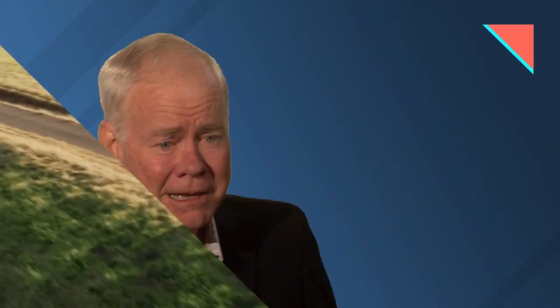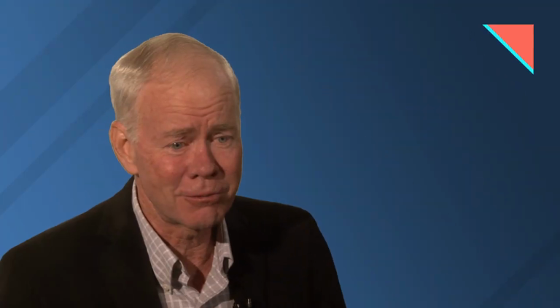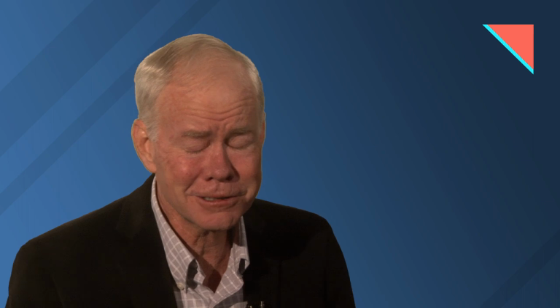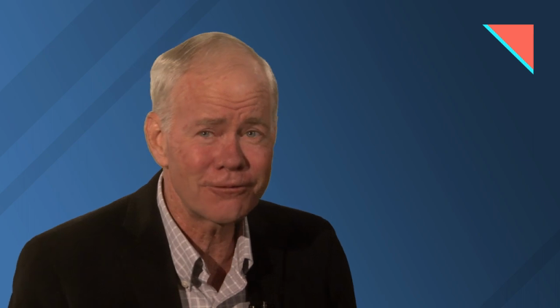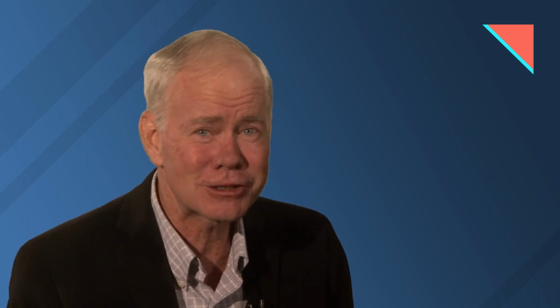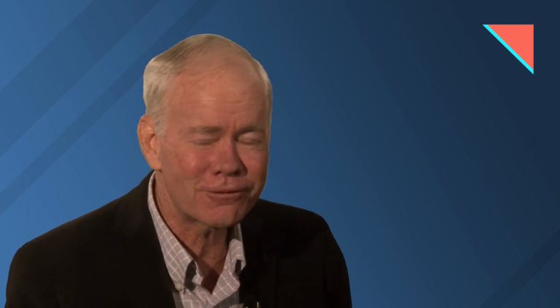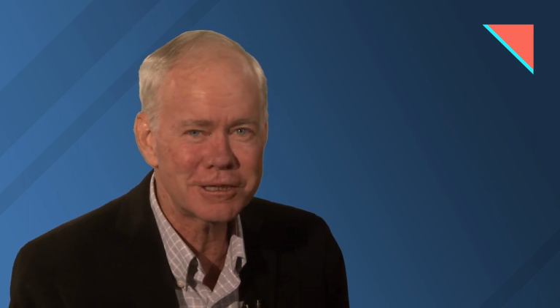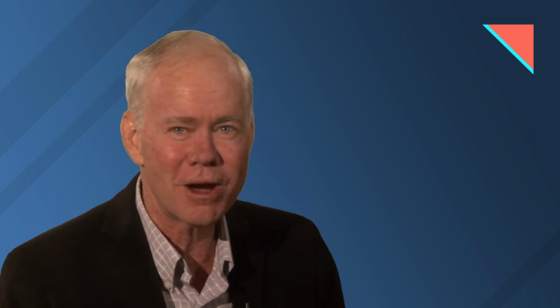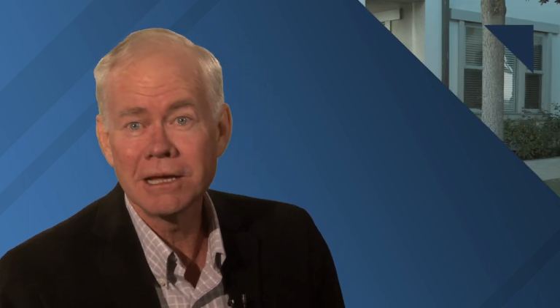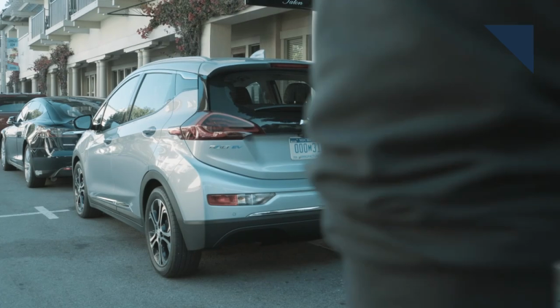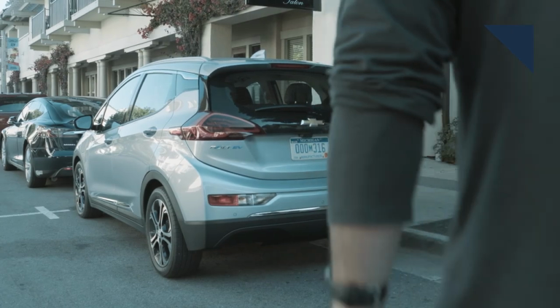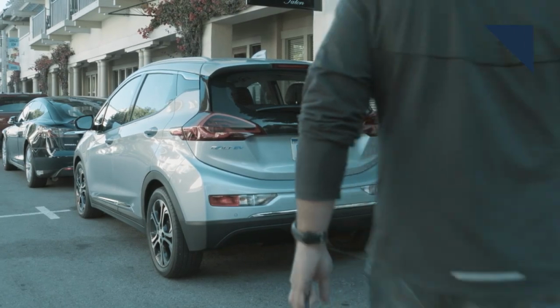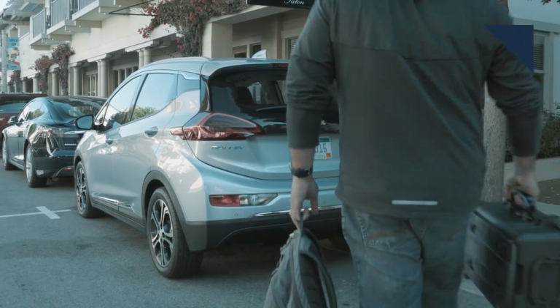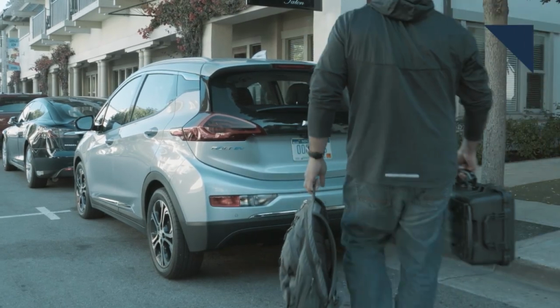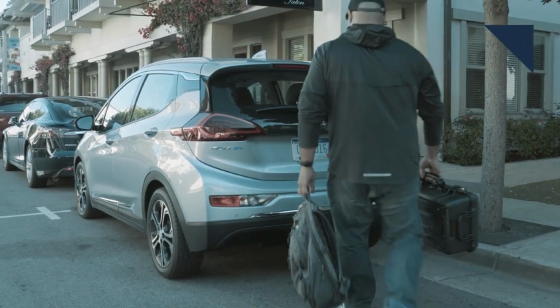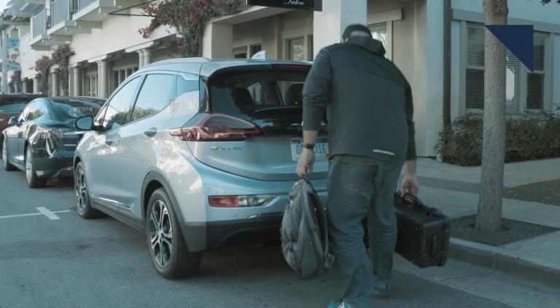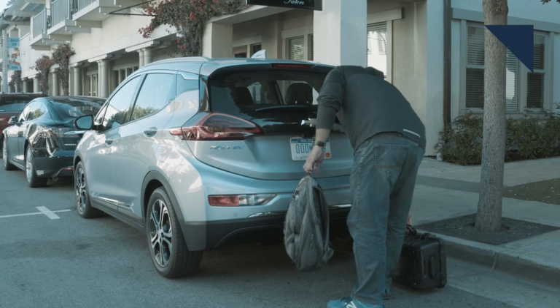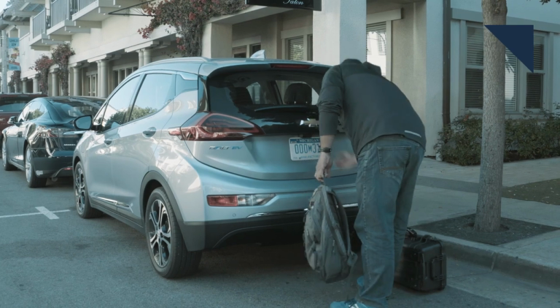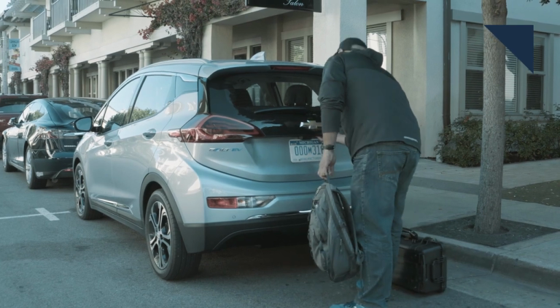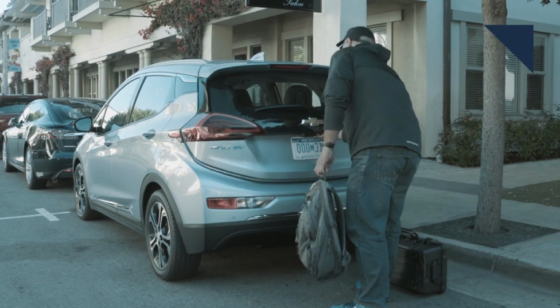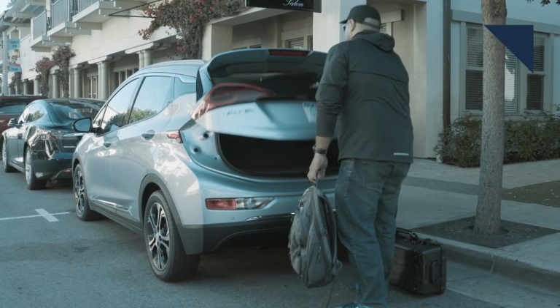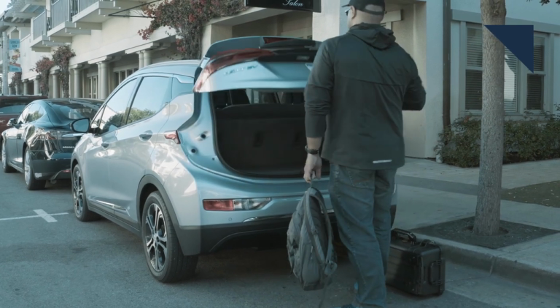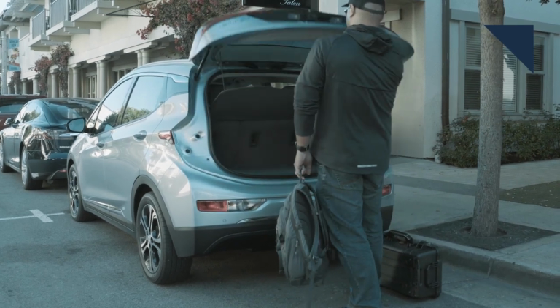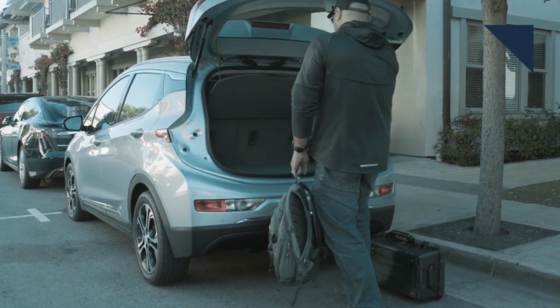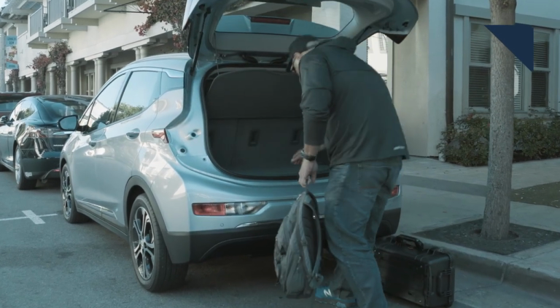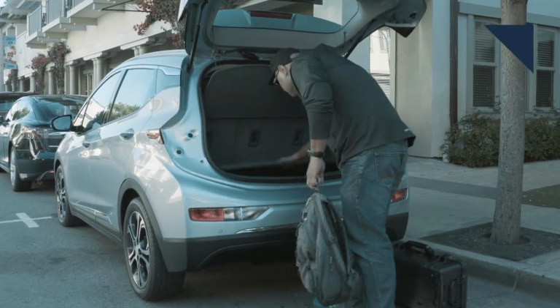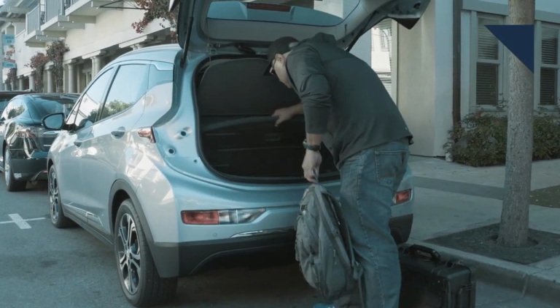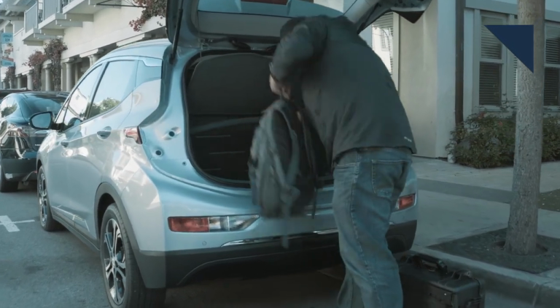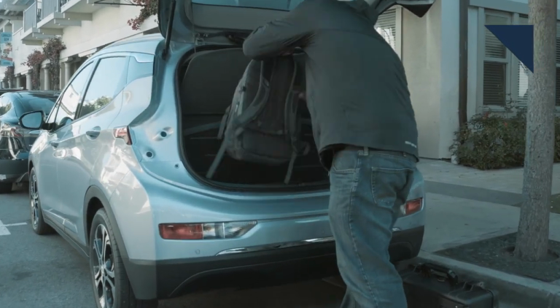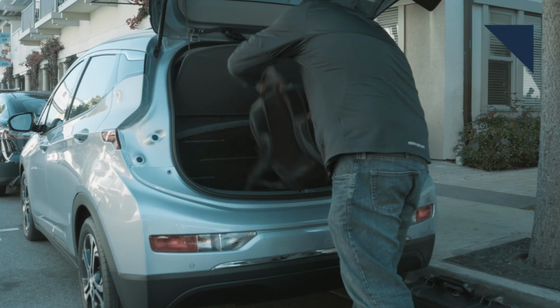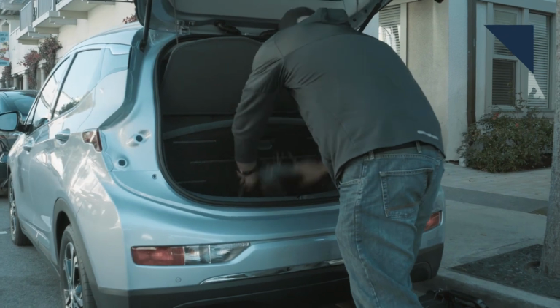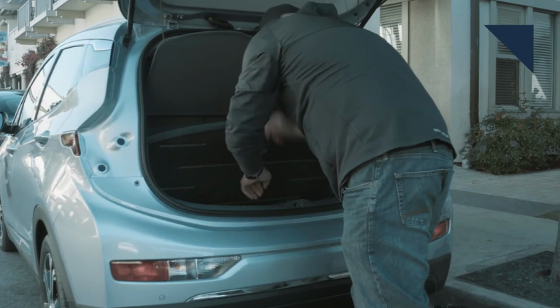By the way, here's a little factoid for you to tuck away: did you know that the Bolt EV is actually classified as a truck in the U.S.? Strange but true — it's not classified as a passenger car.